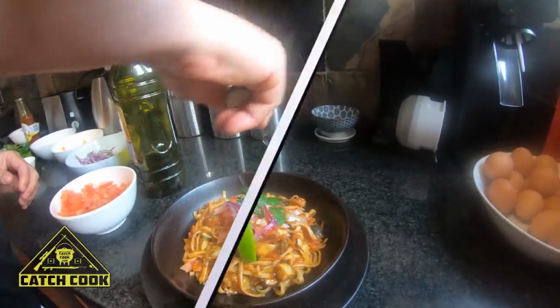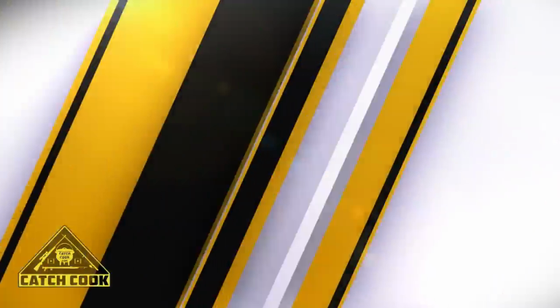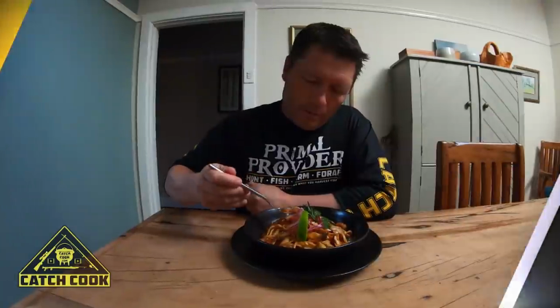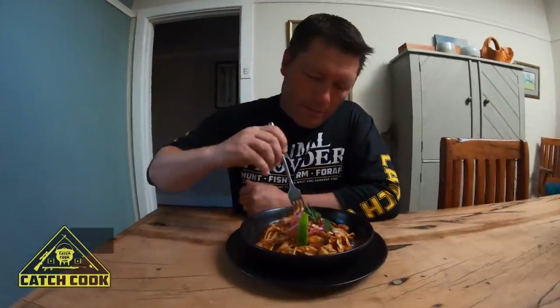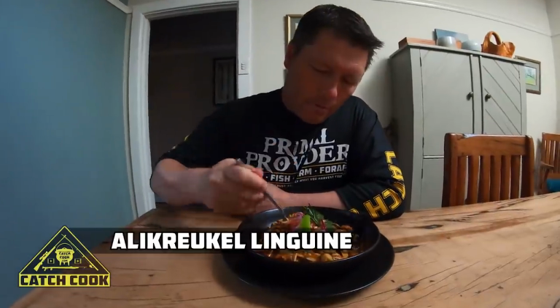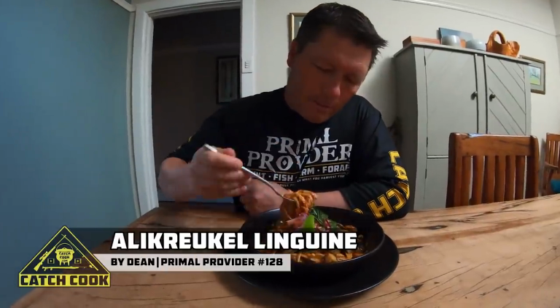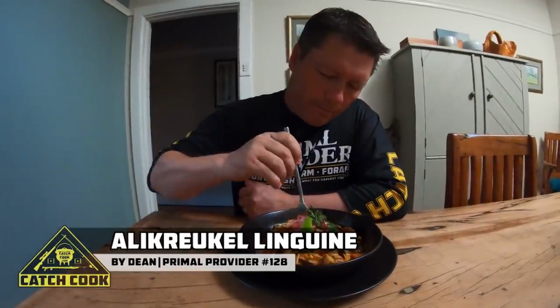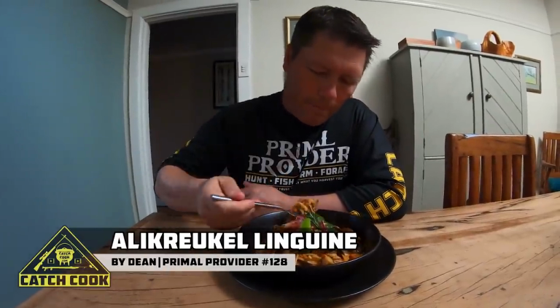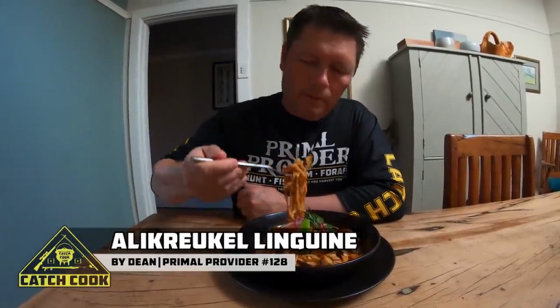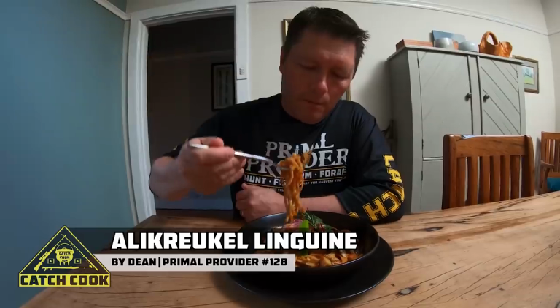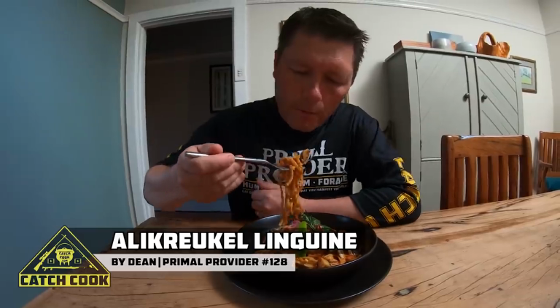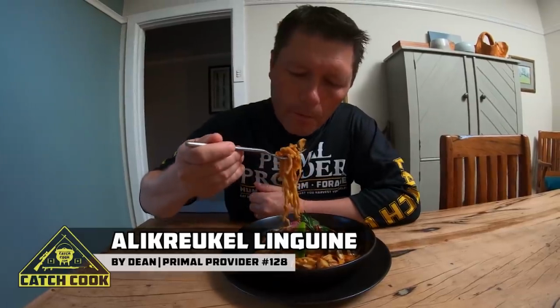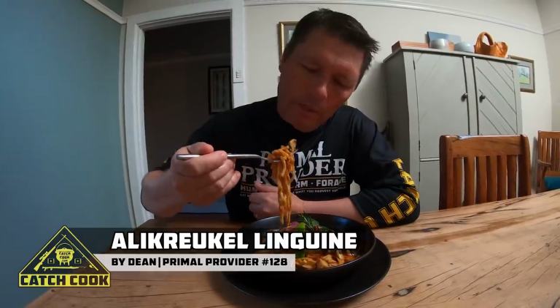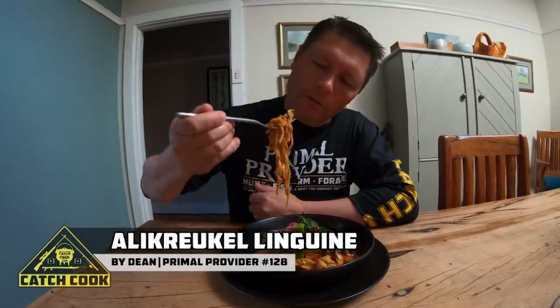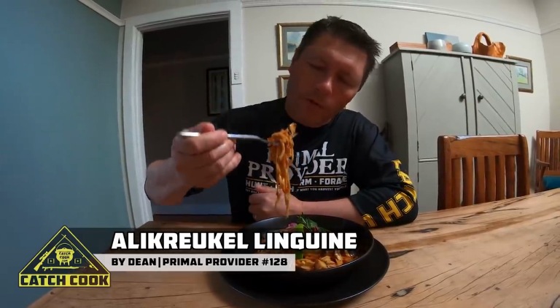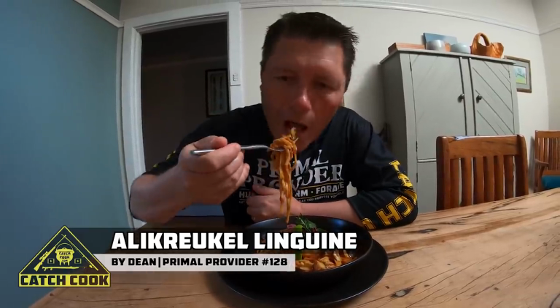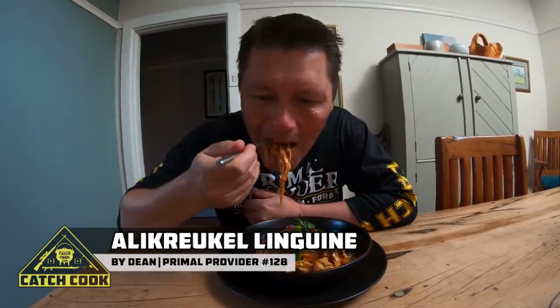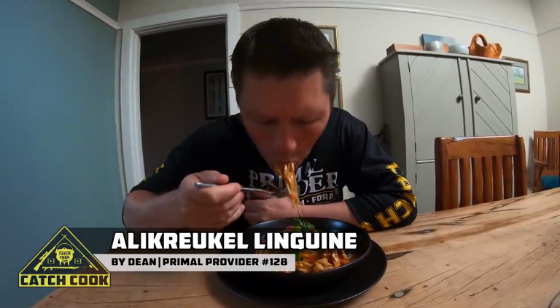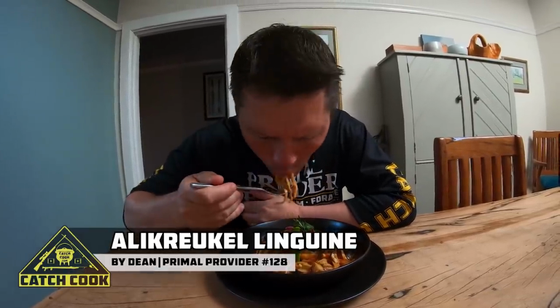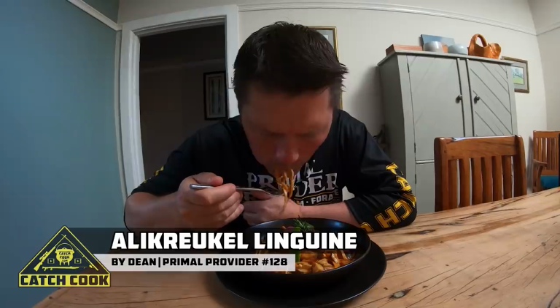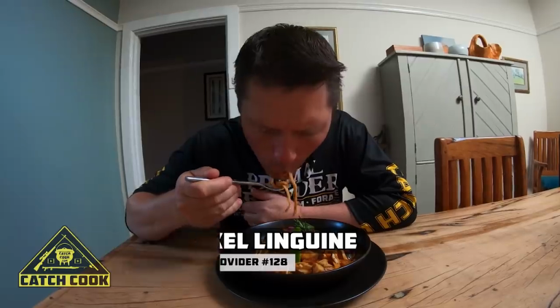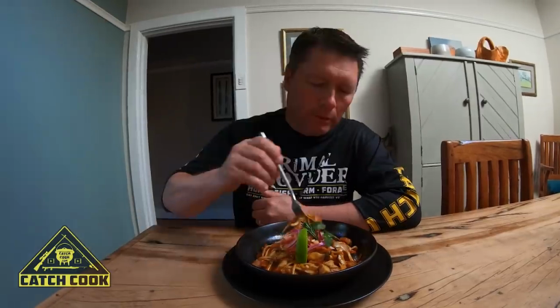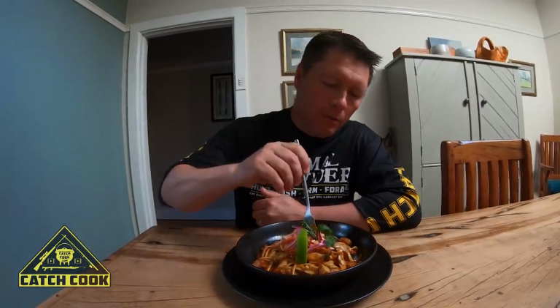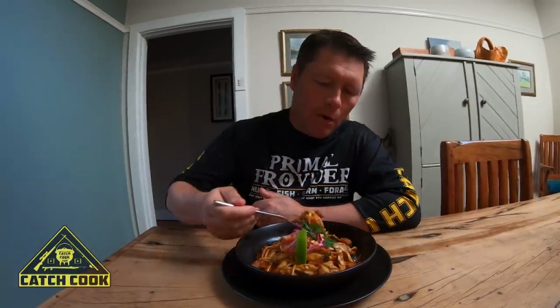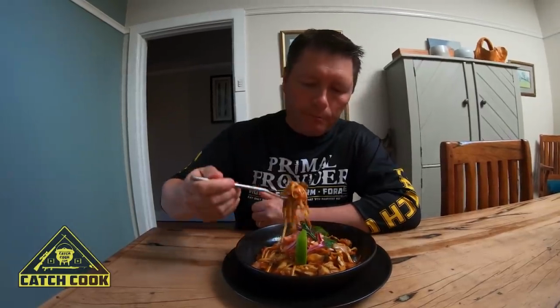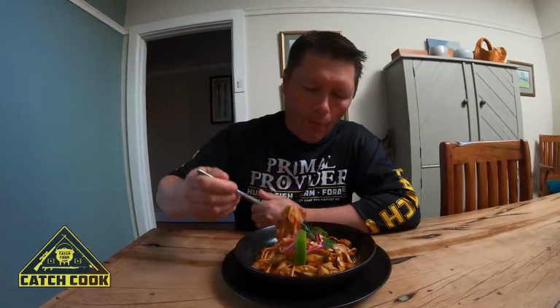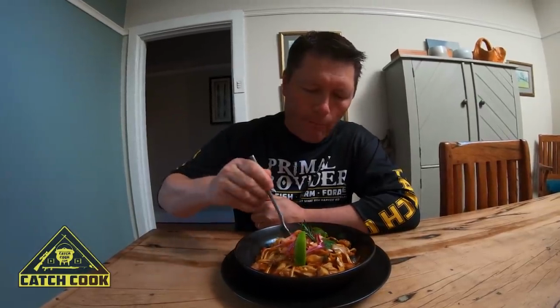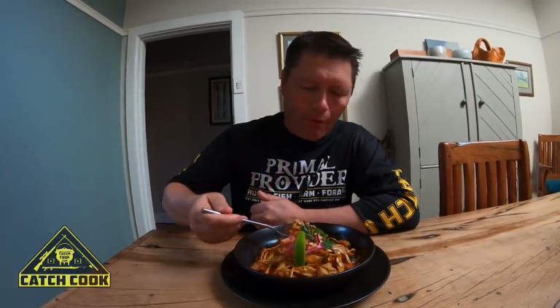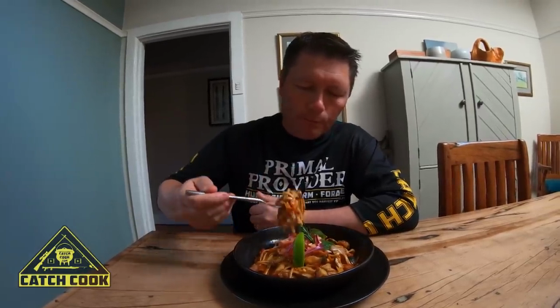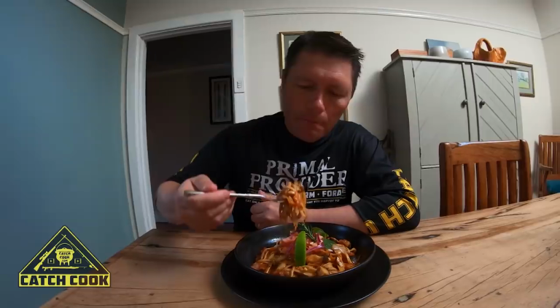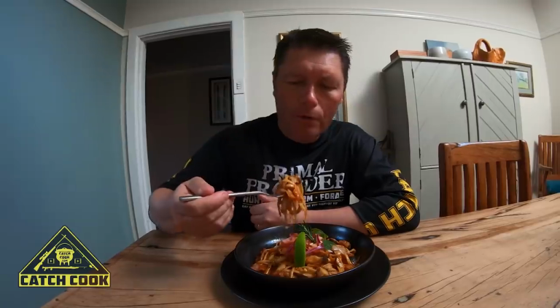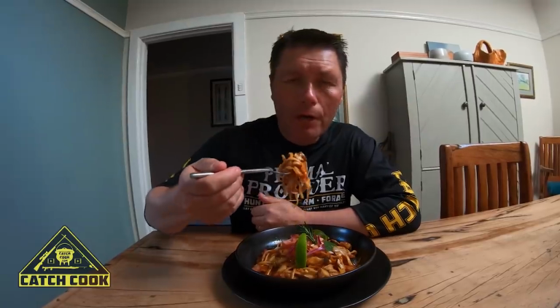So let's see what this is all about — a nice little bit of linguine with some alikreukel. It's absolutely stunning. Really, really good.